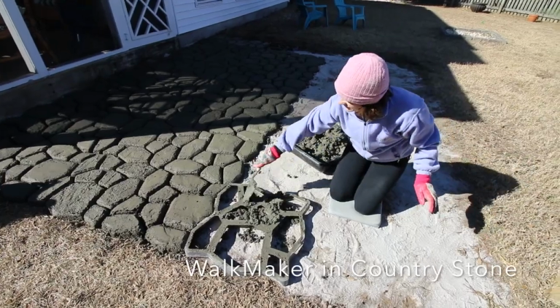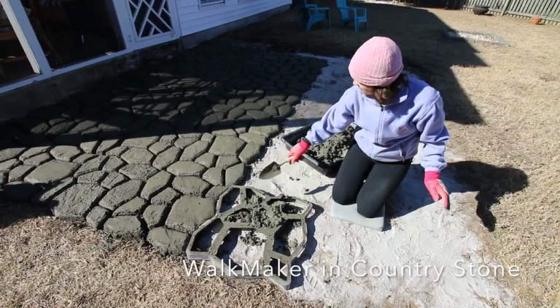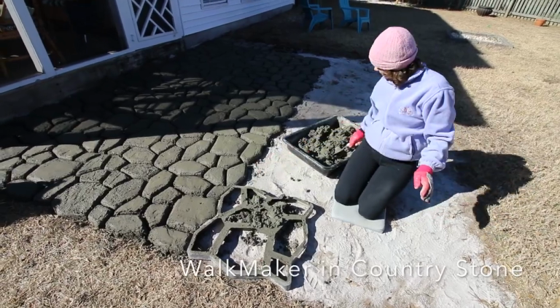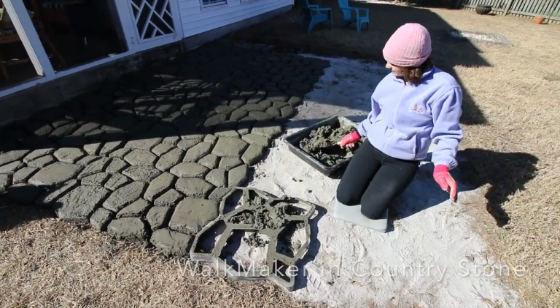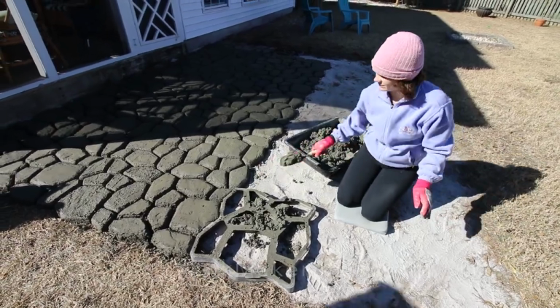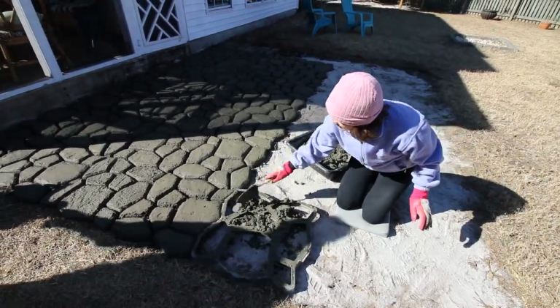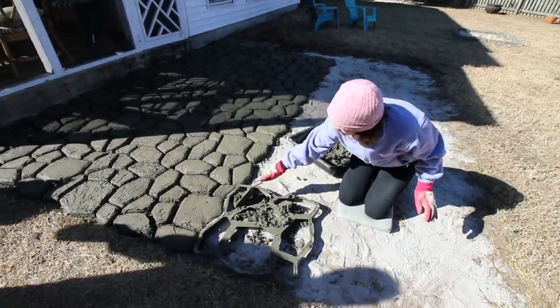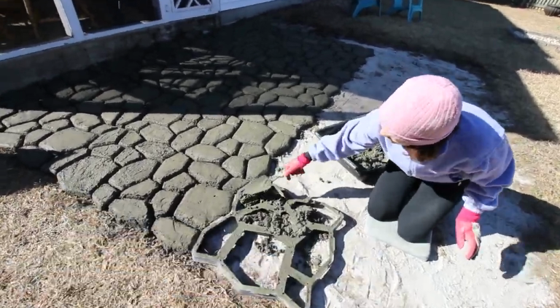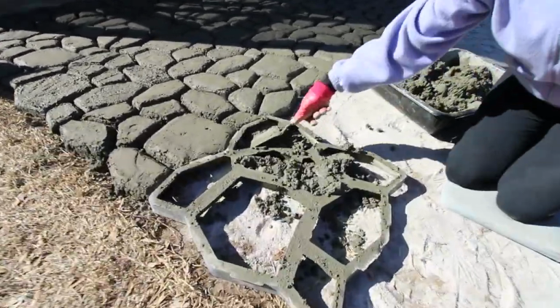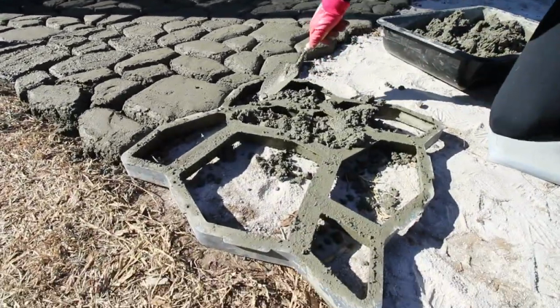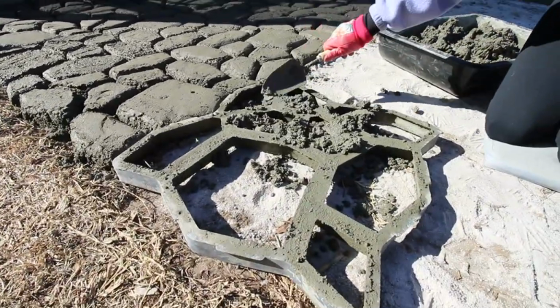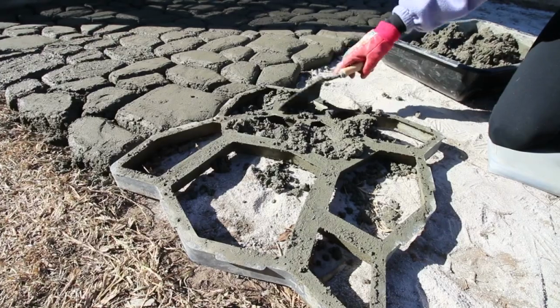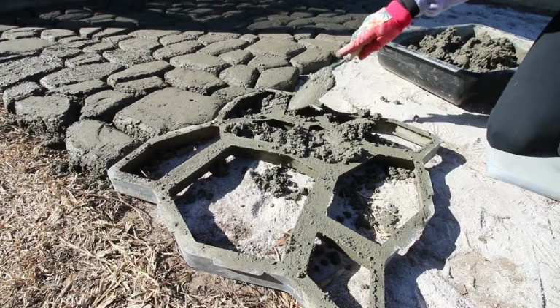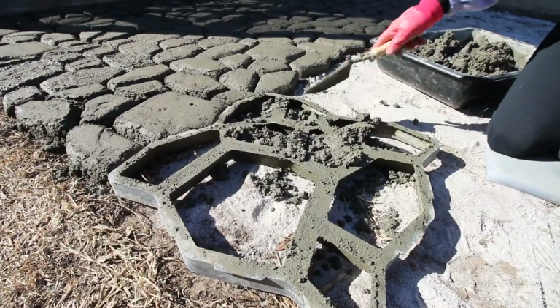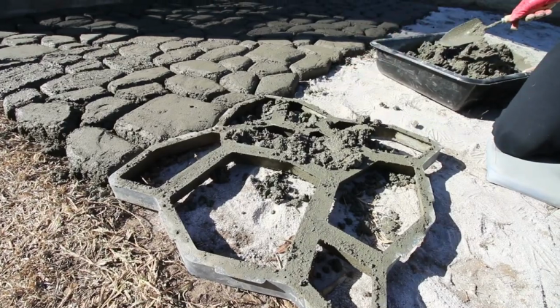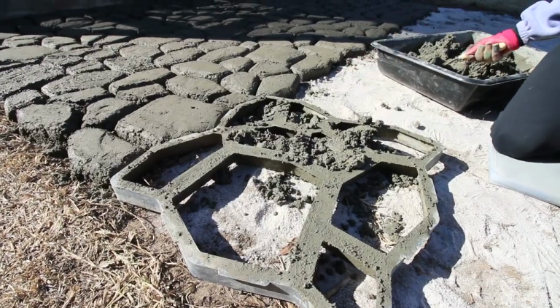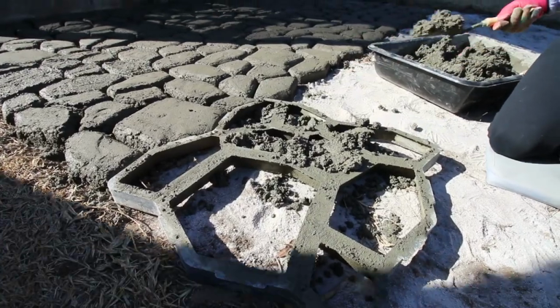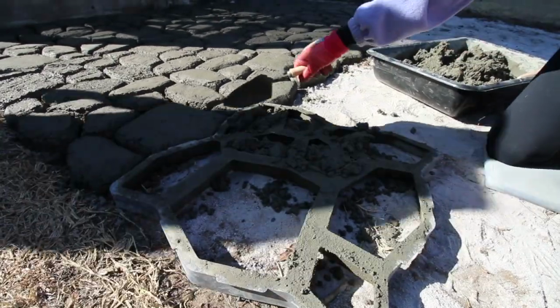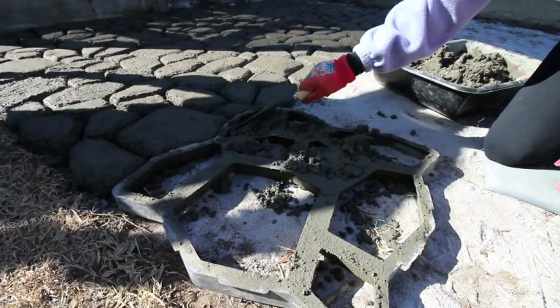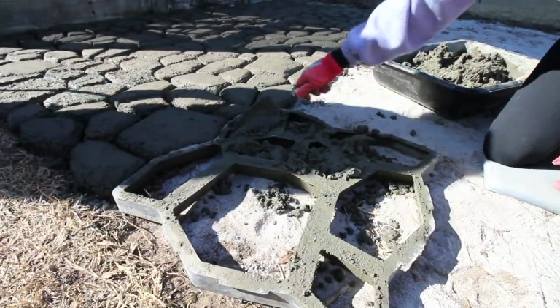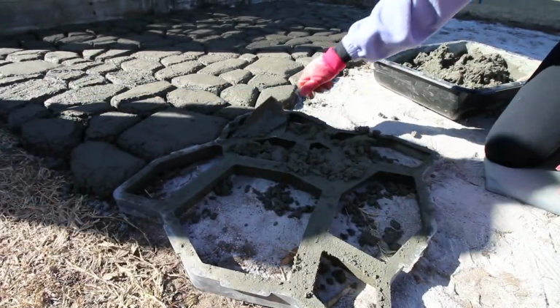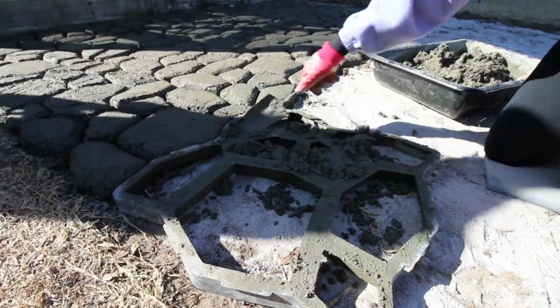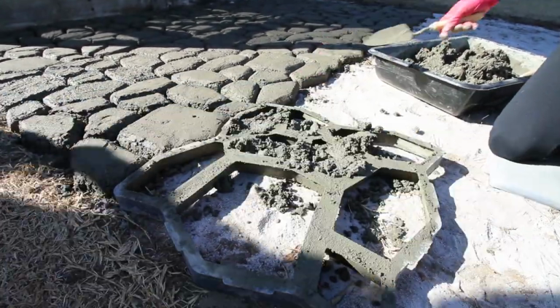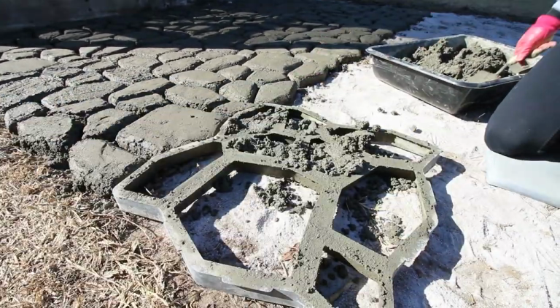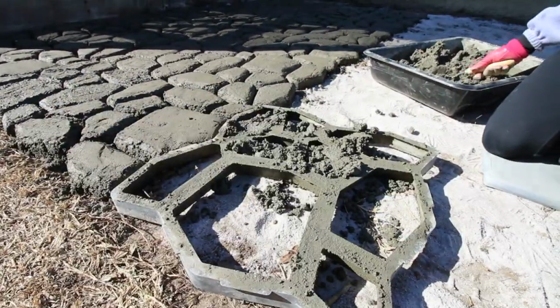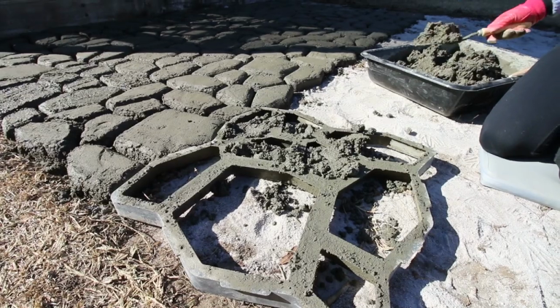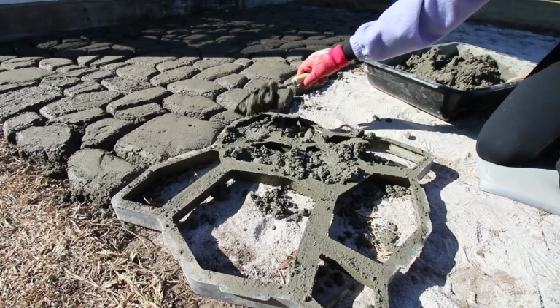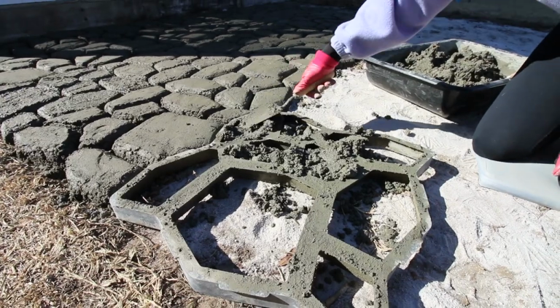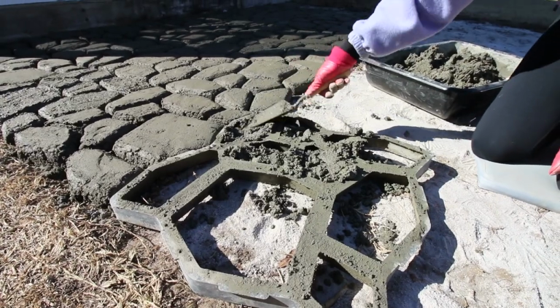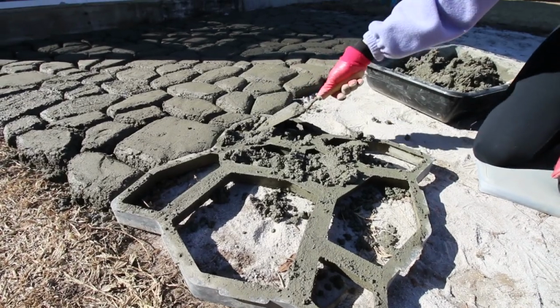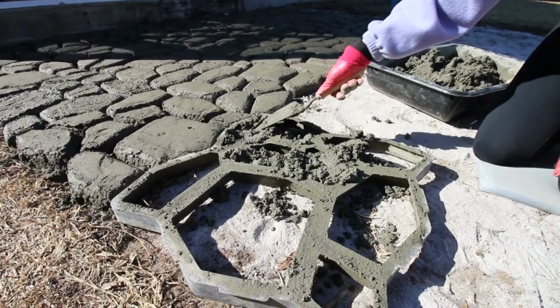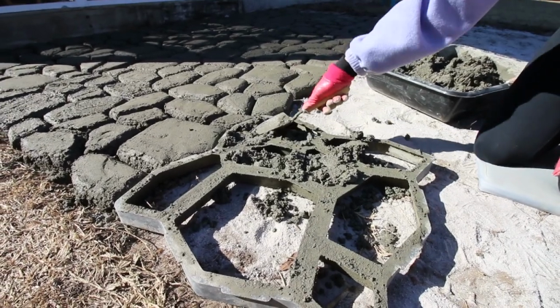Use a shovel to add the prepared concrete to your Walkmaker mold. Be sure when you're putting it in there that you really shove it in the nooks and crannies — it can take a lot more concrete than you'd think.